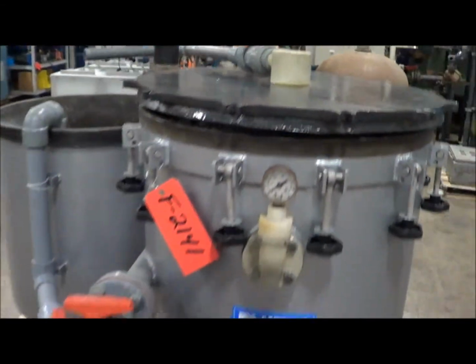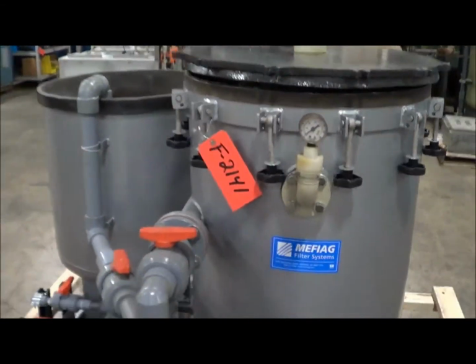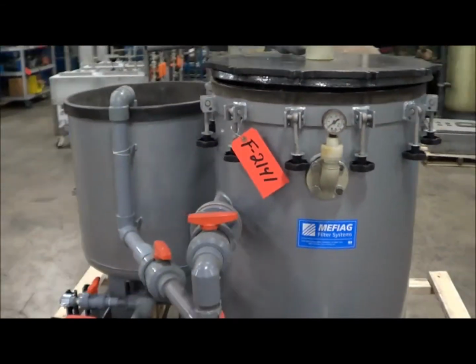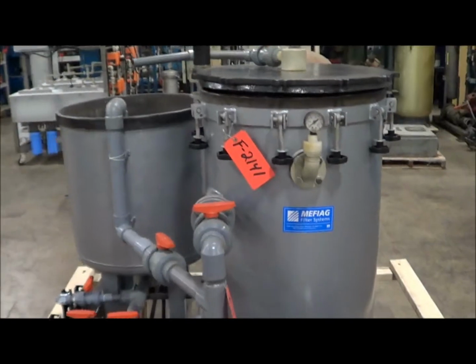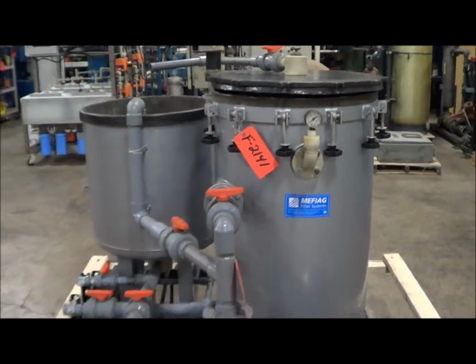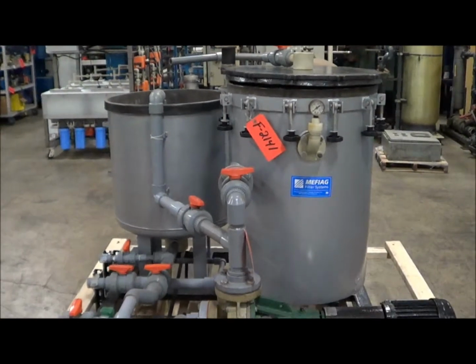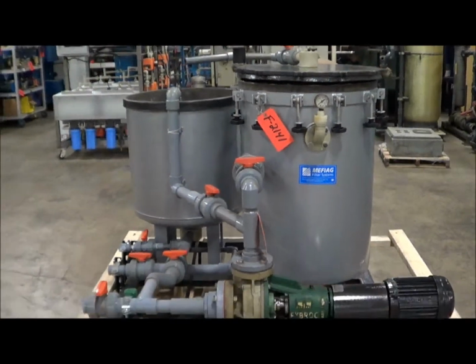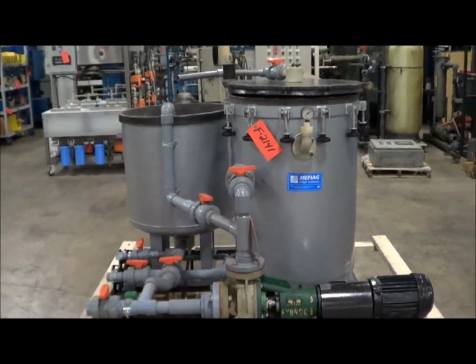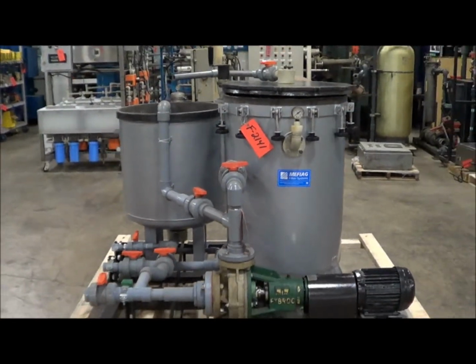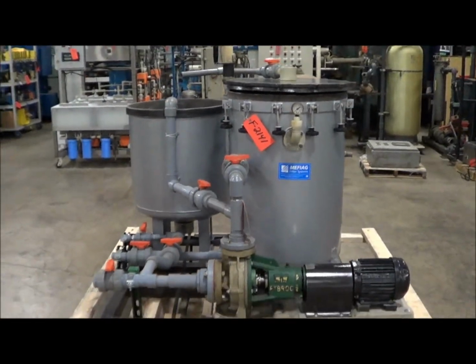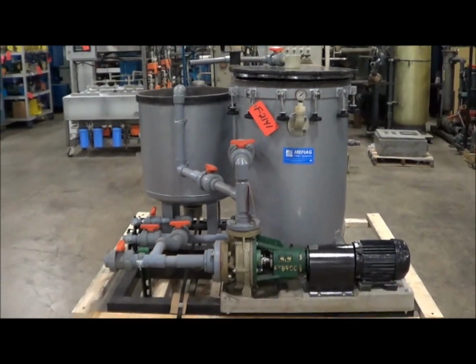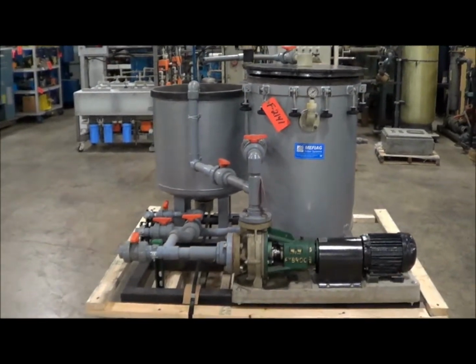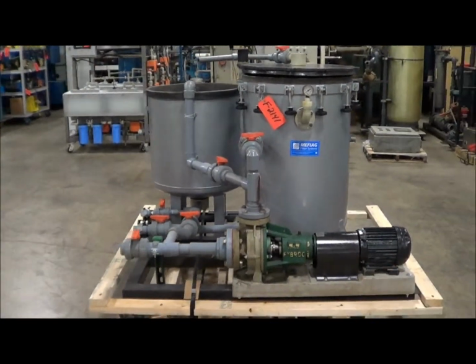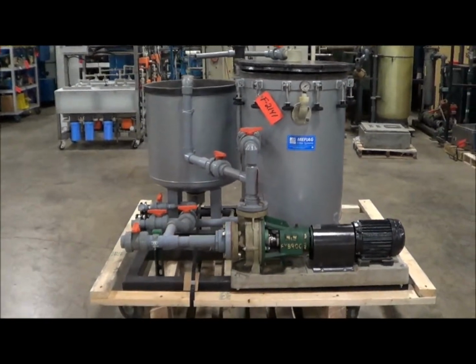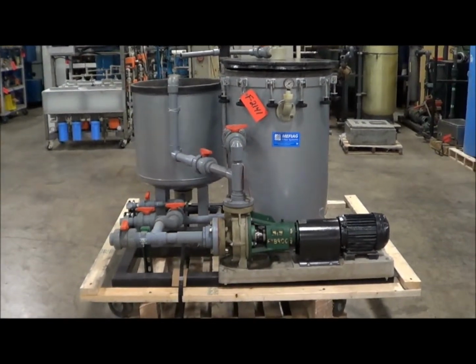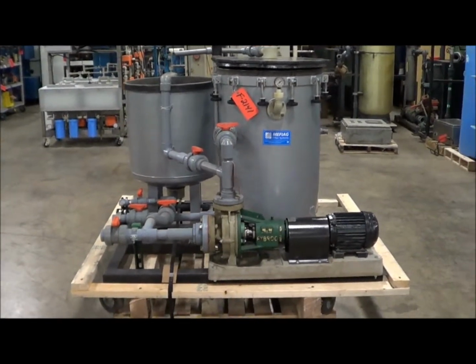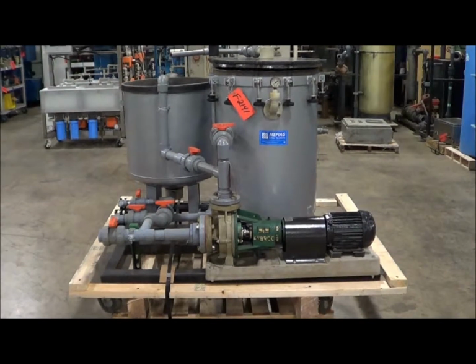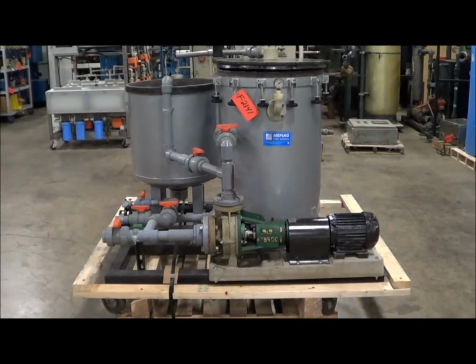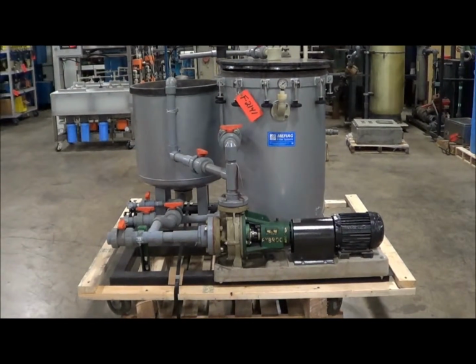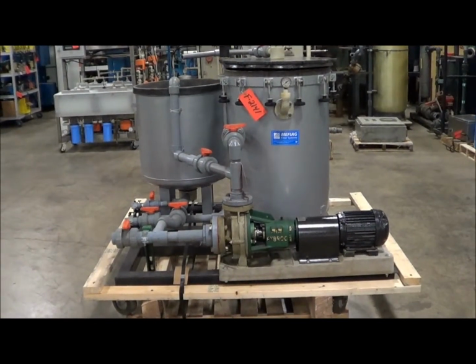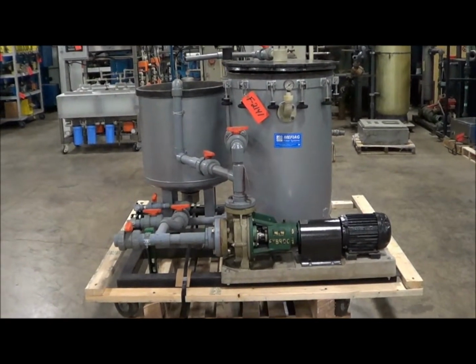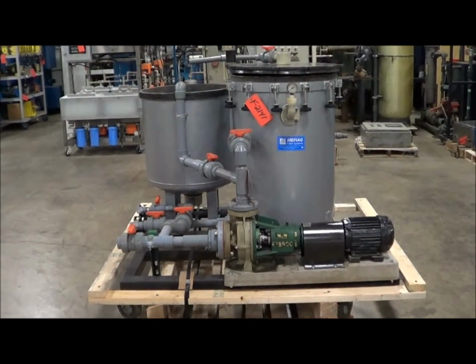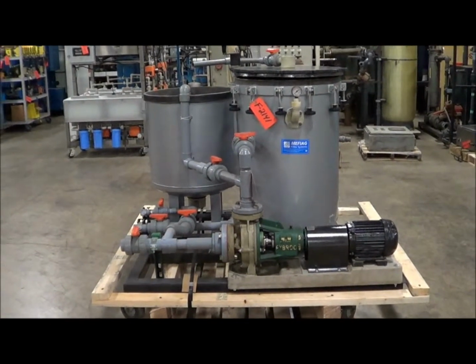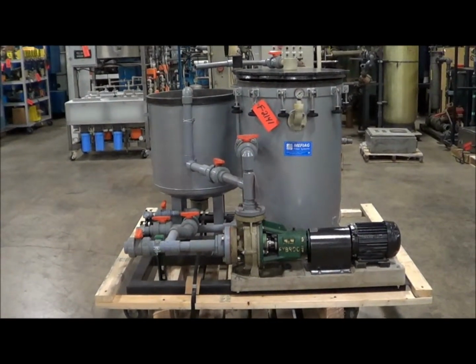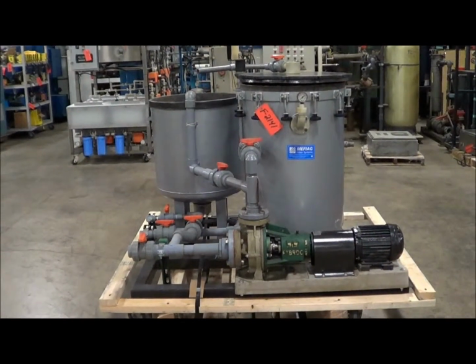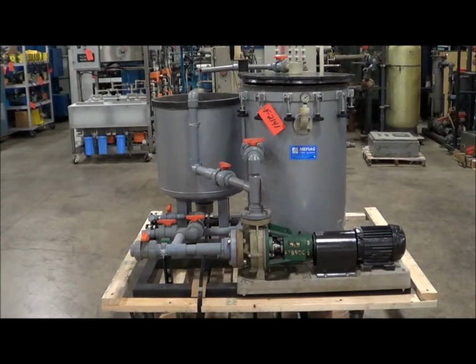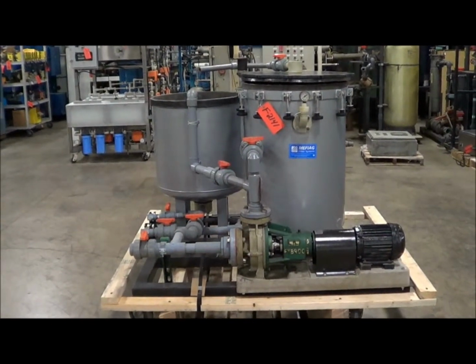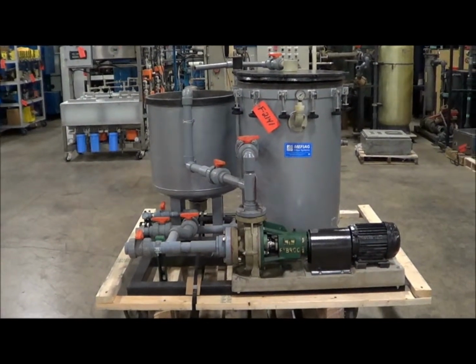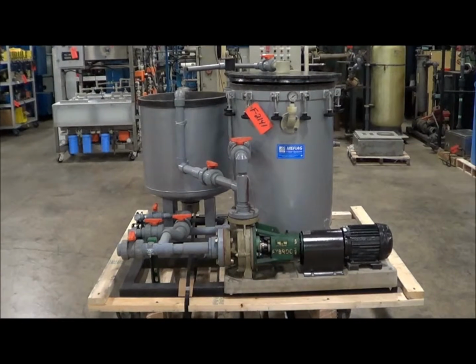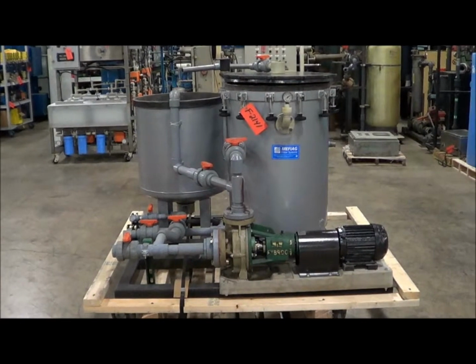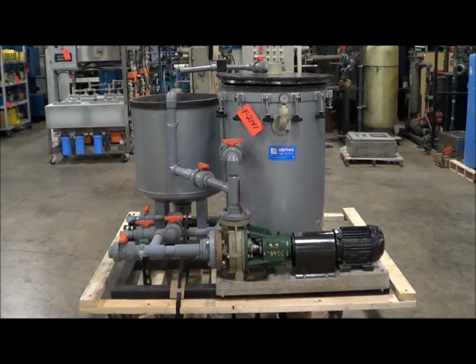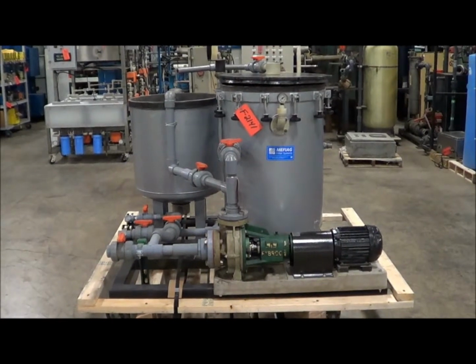Once again, this is a MIFIAG 6500SY. Dimensions: 62 inches long, 55 inches wide, 56 inches high. Weight is 1,150 pounds.